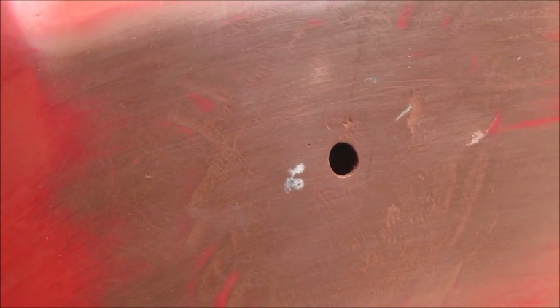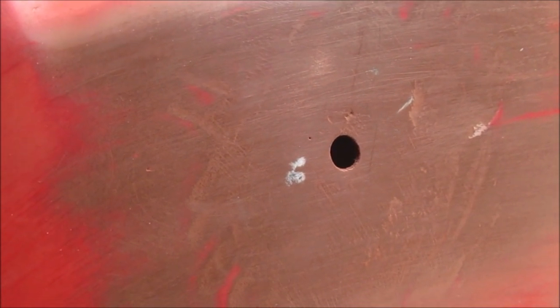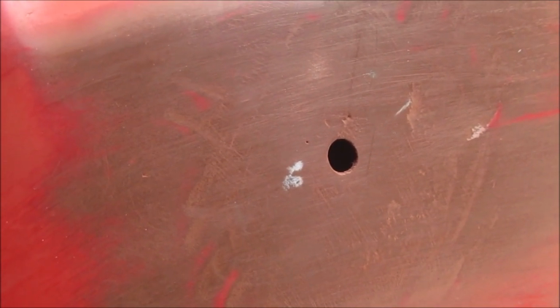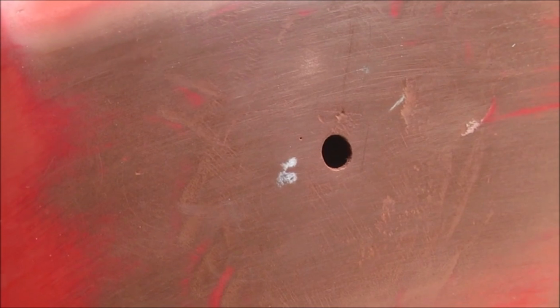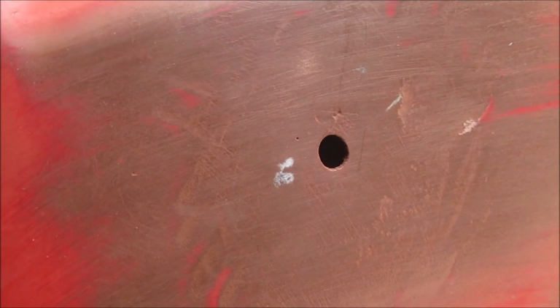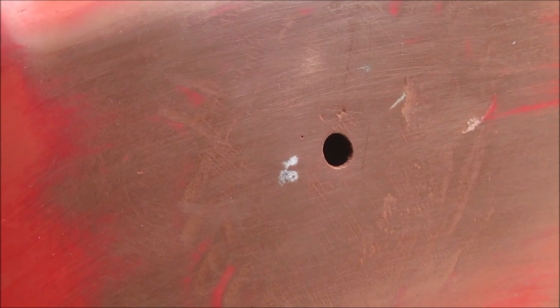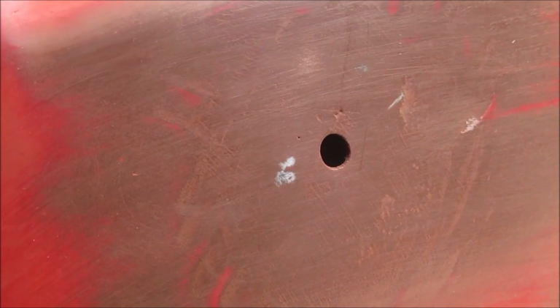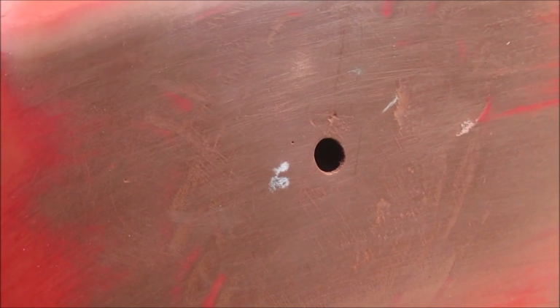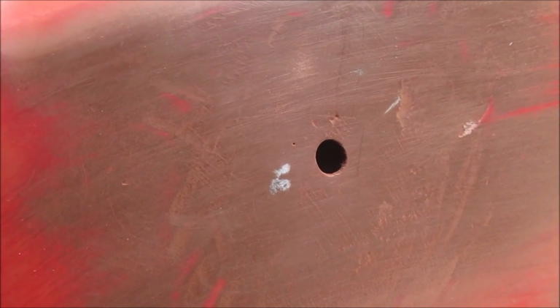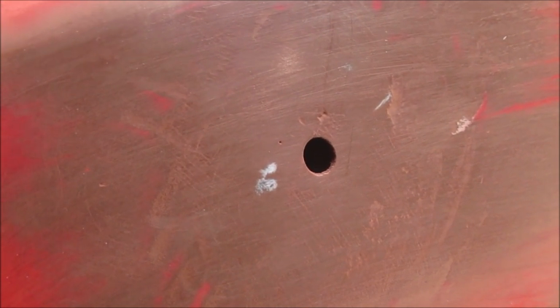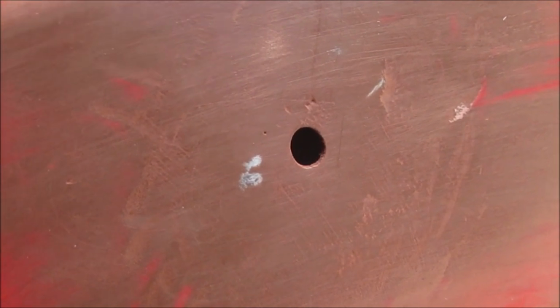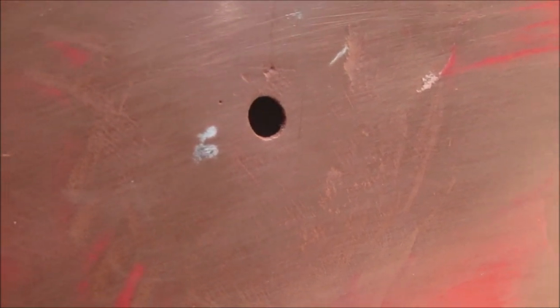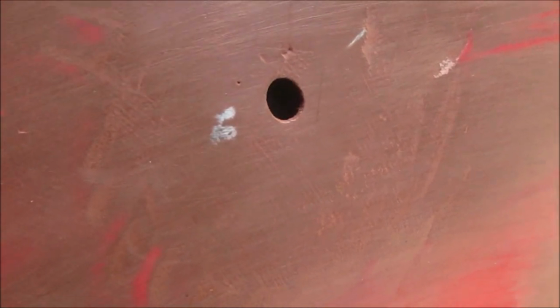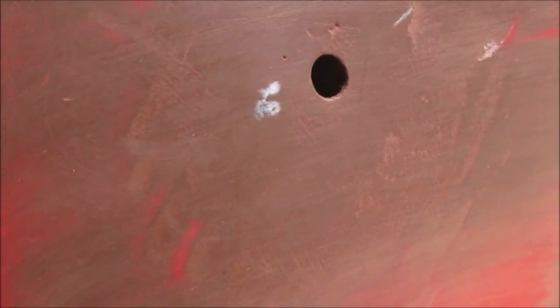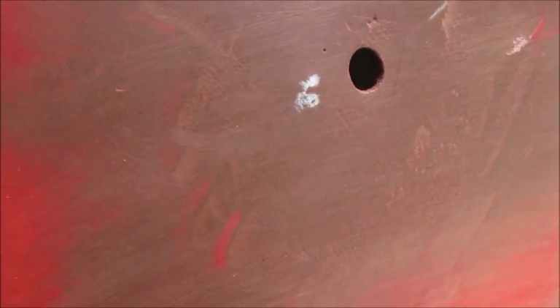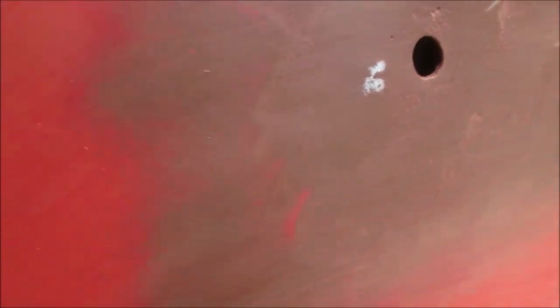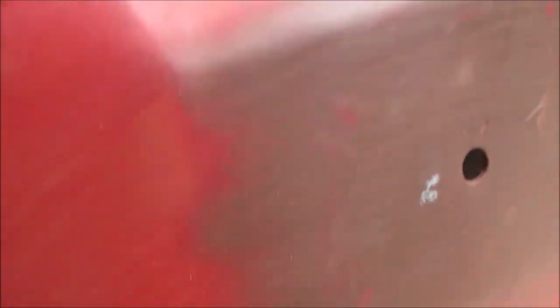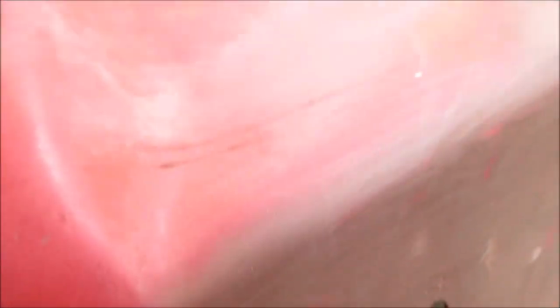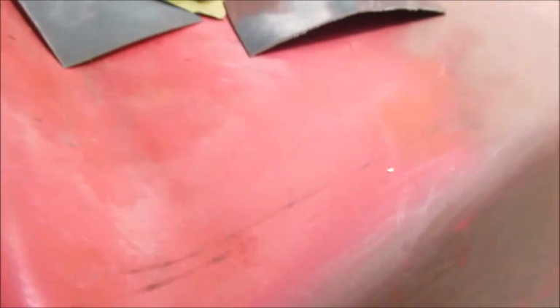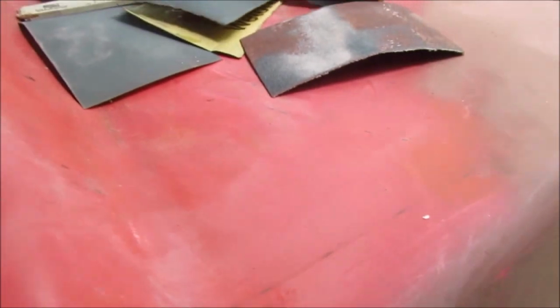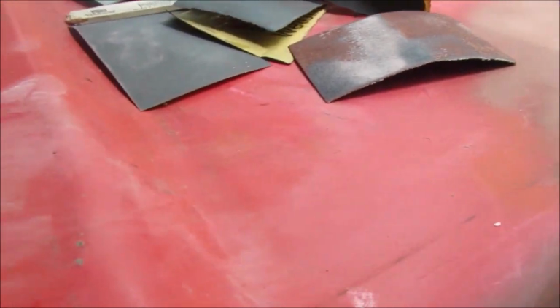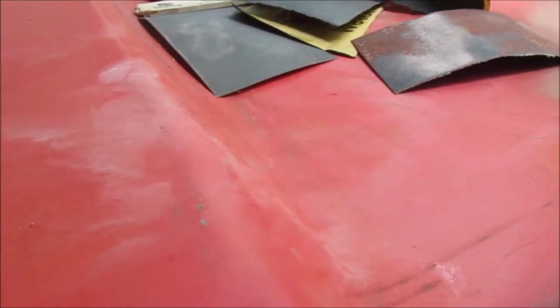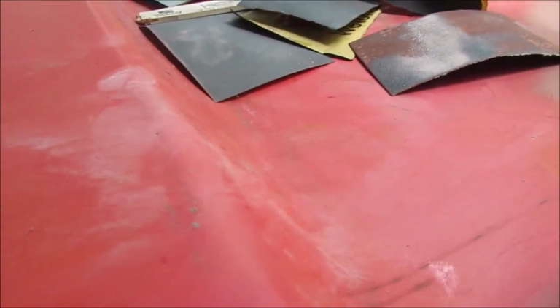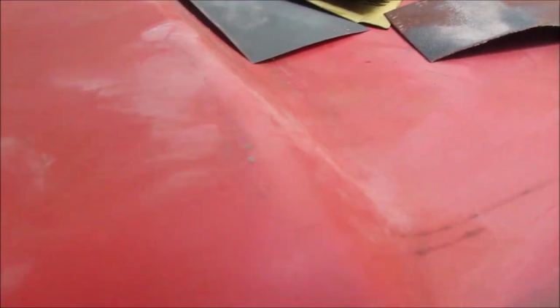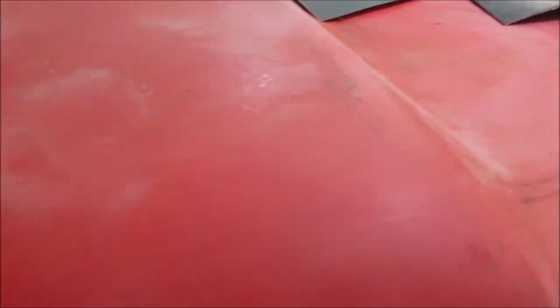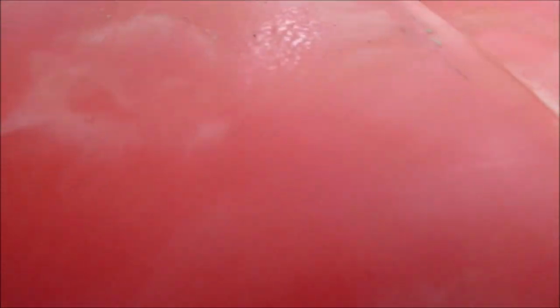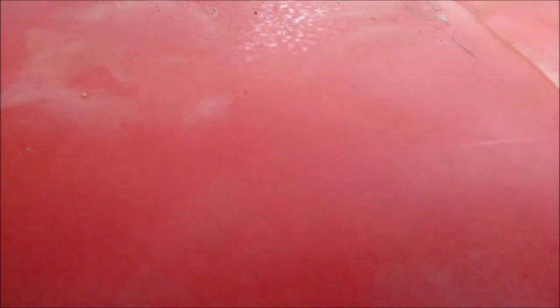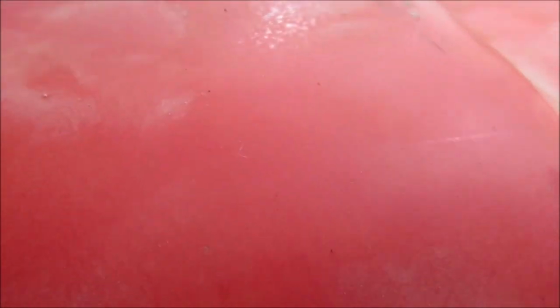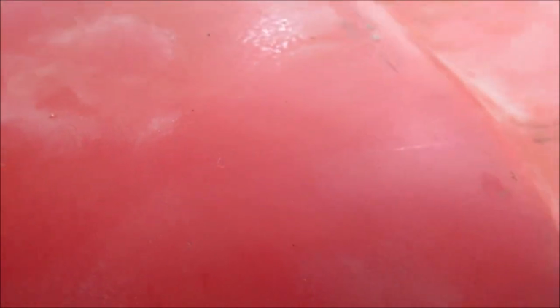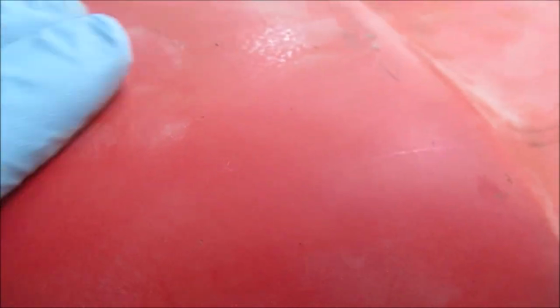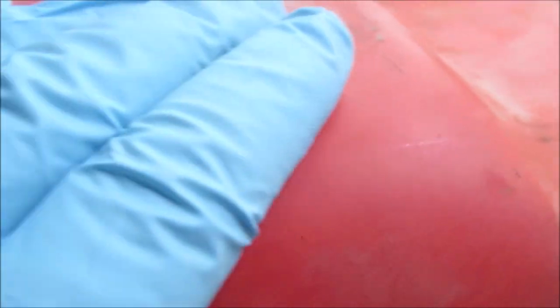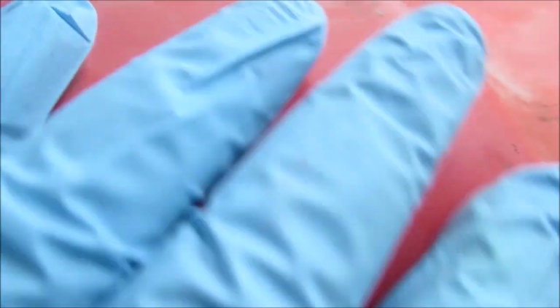Then we're going to go around and do some more bodywork and sanding, because we've got a lot of sanding to do. There are a lot of shiny spots in here — we want it dull.